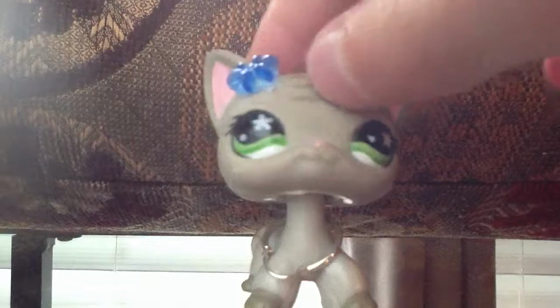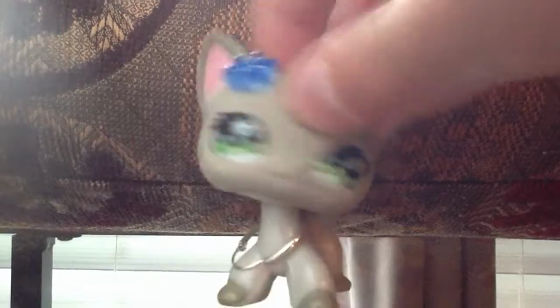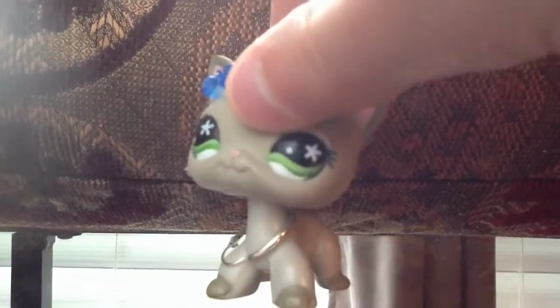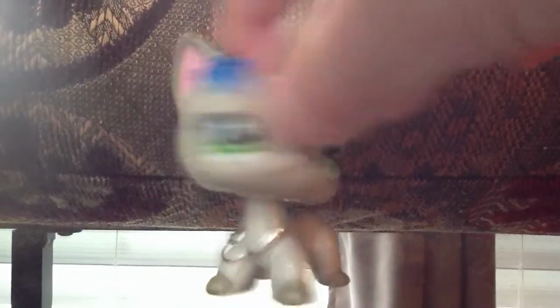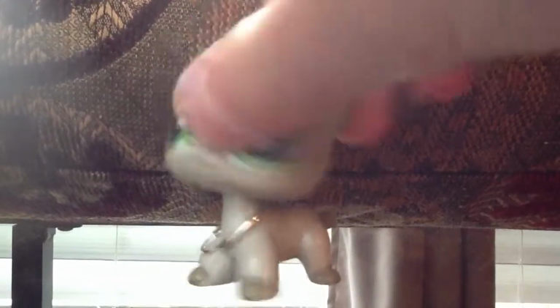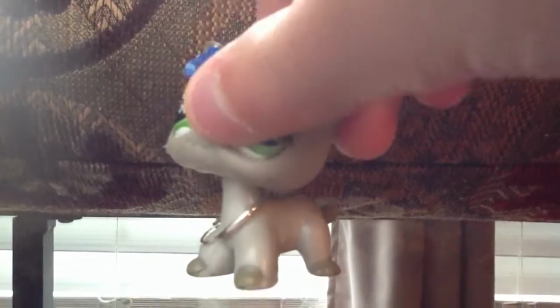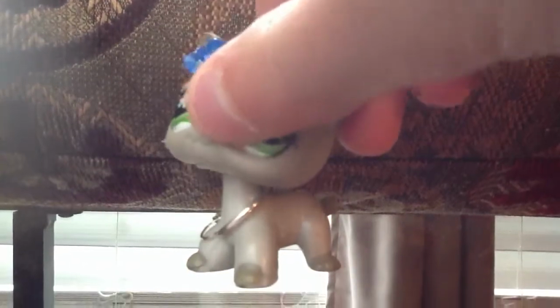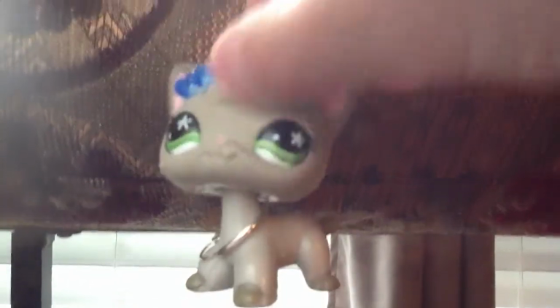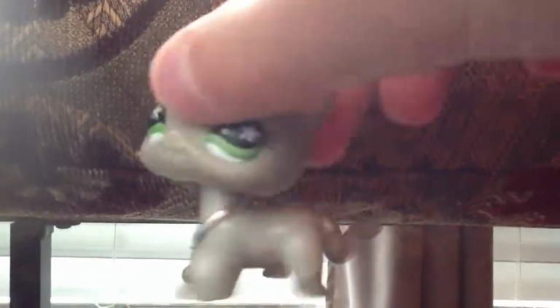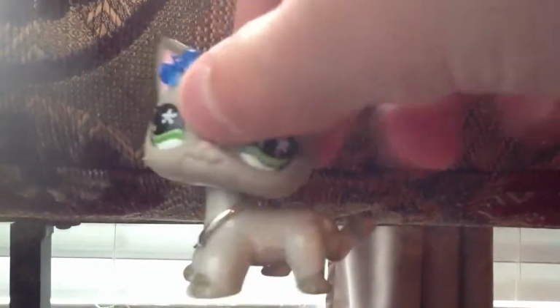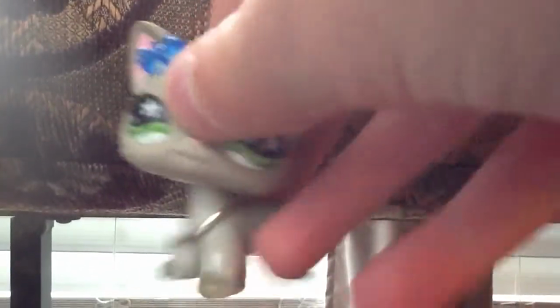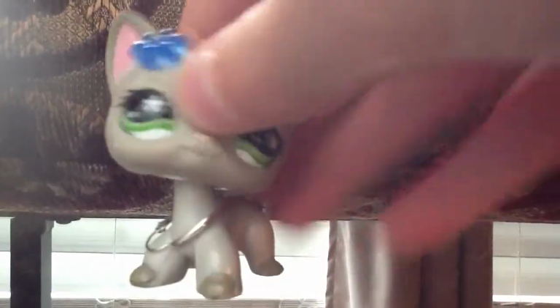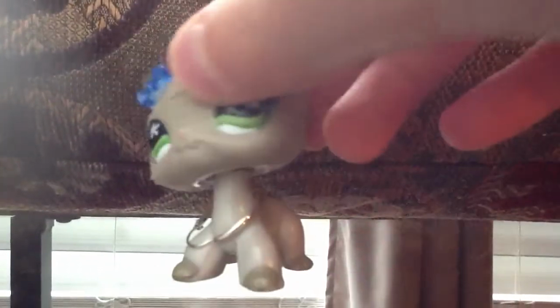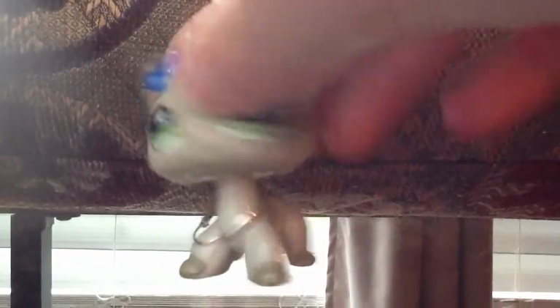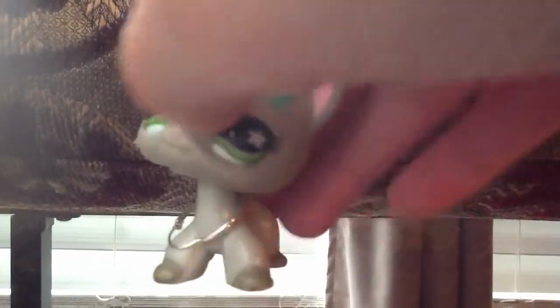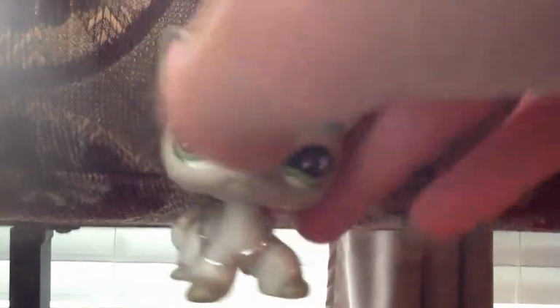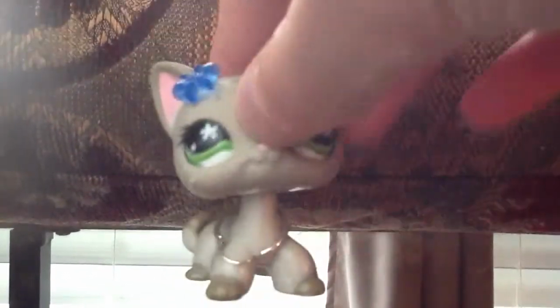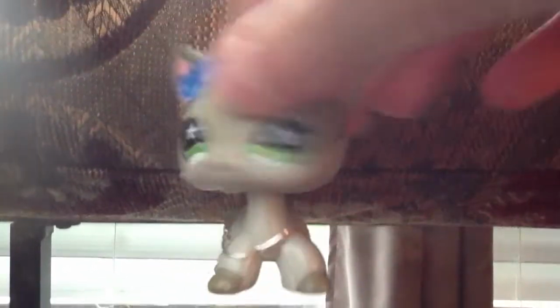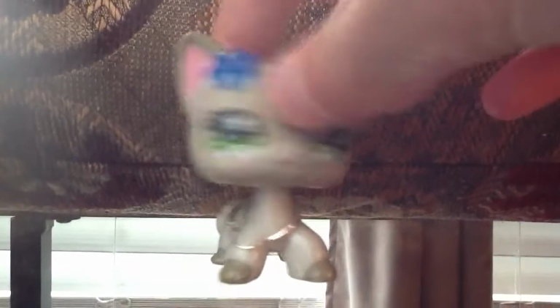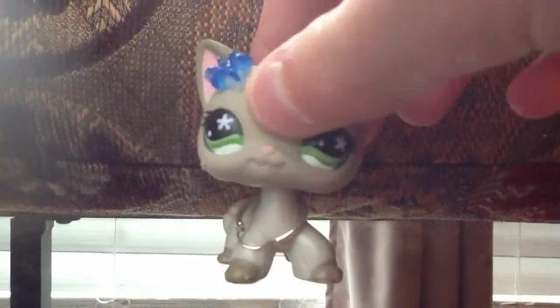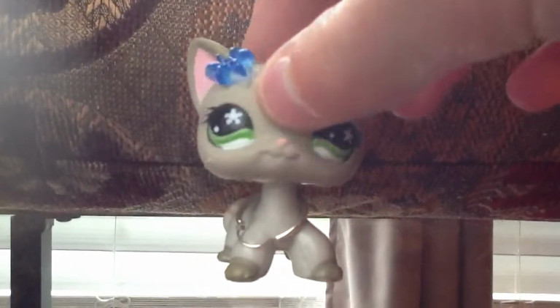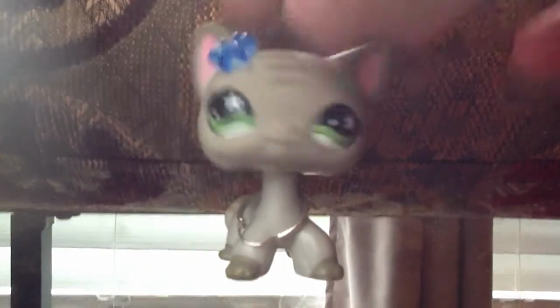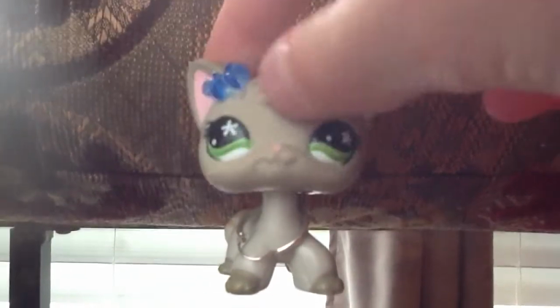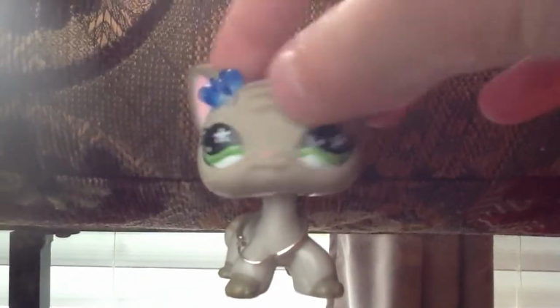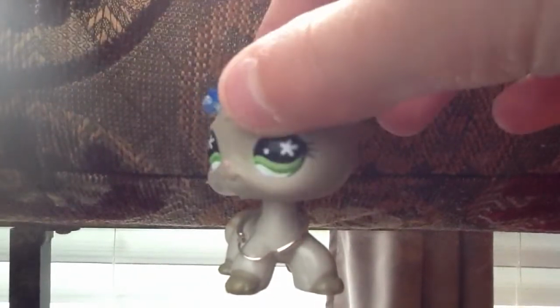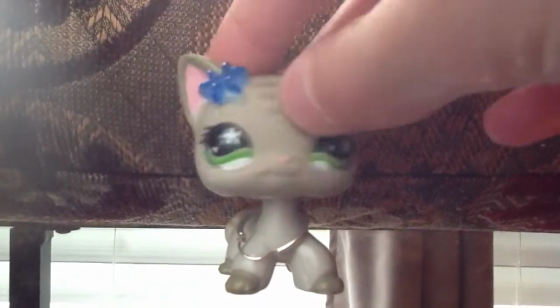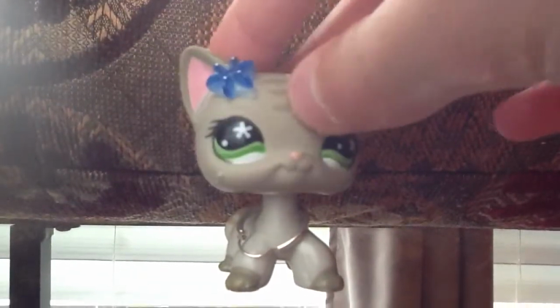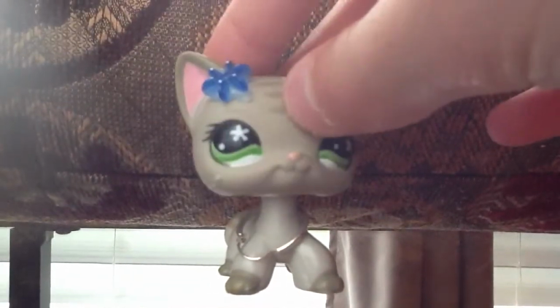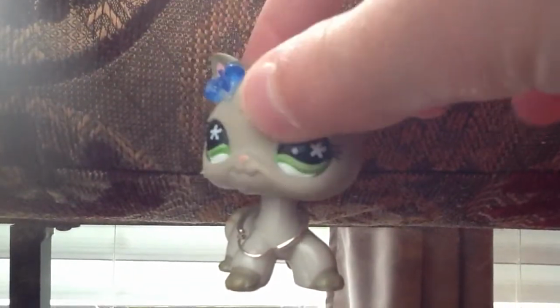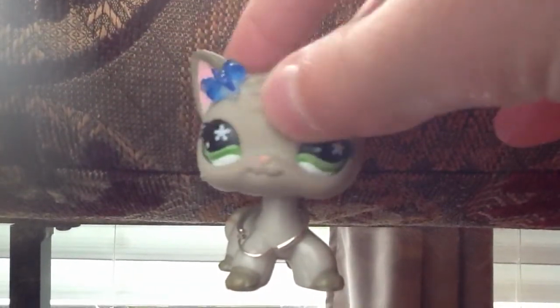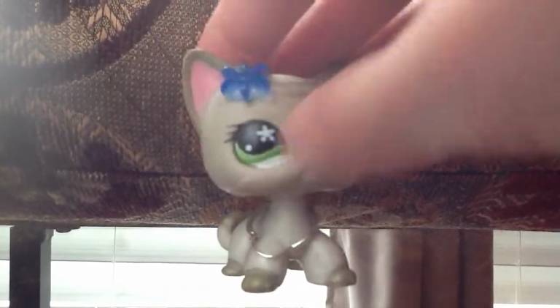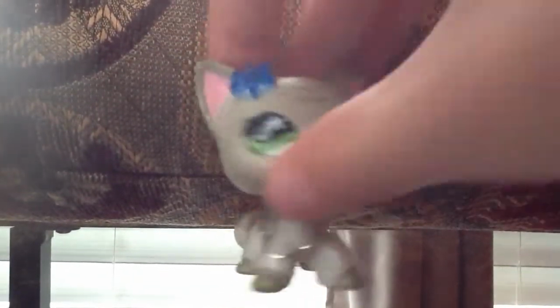Hello, welcome to another video. I'm going to show you some old LPS and some new LPS. Let's get started.